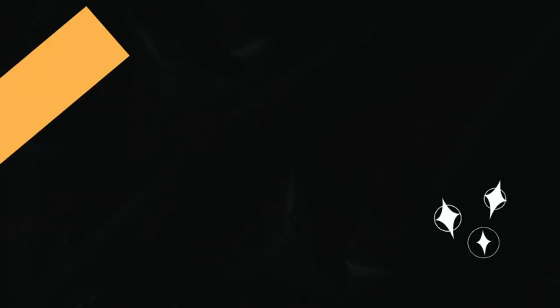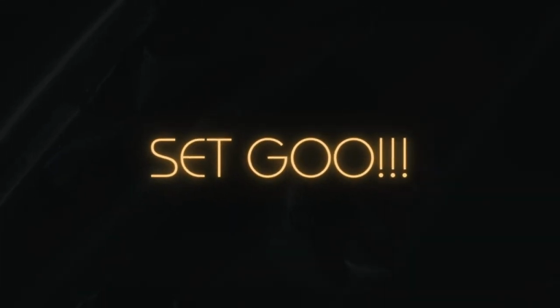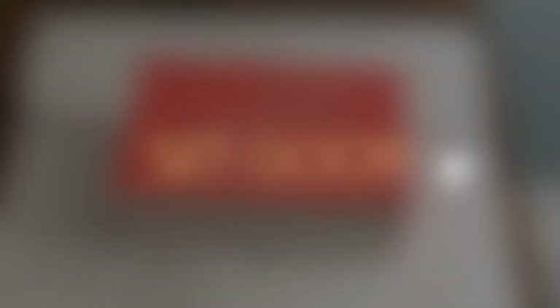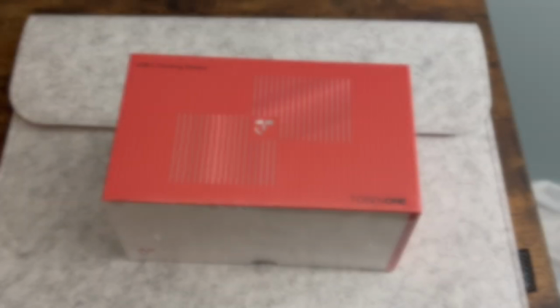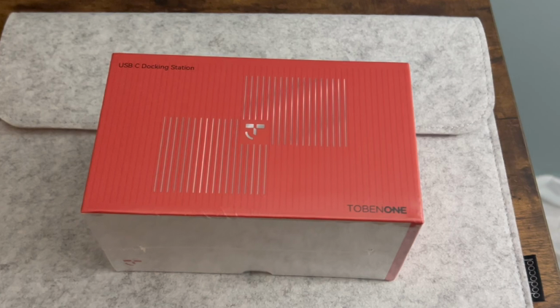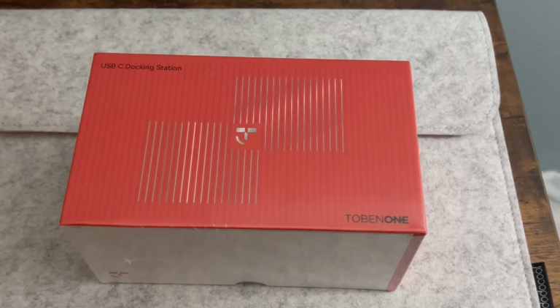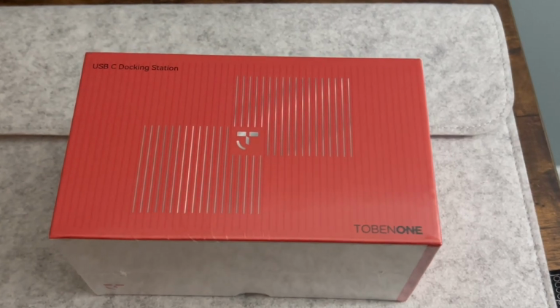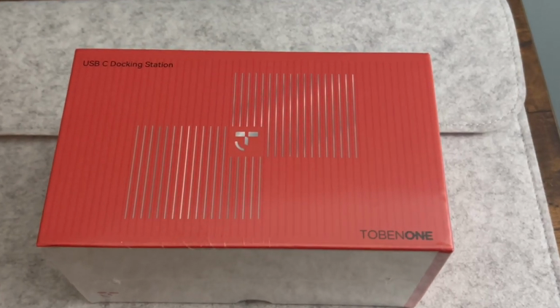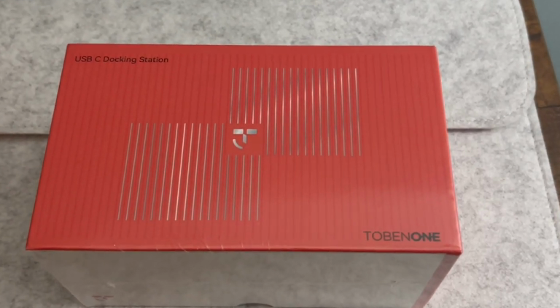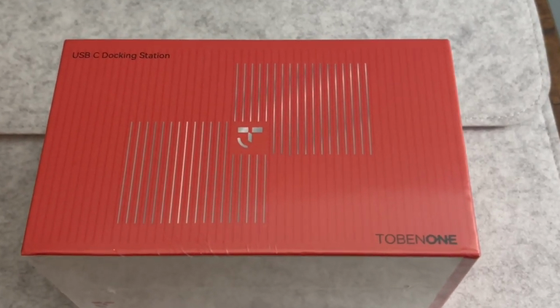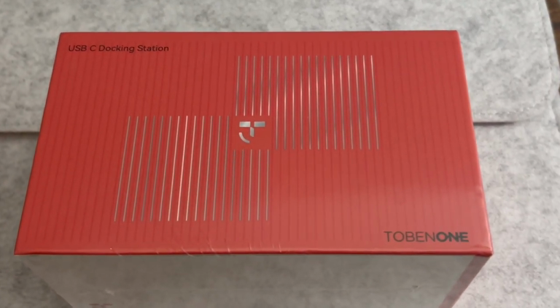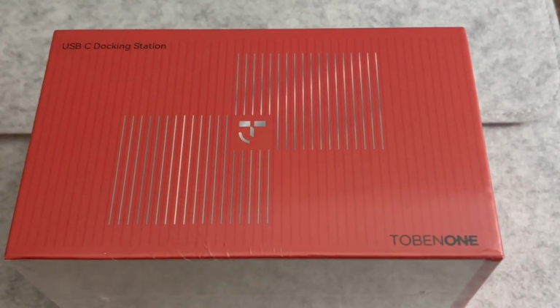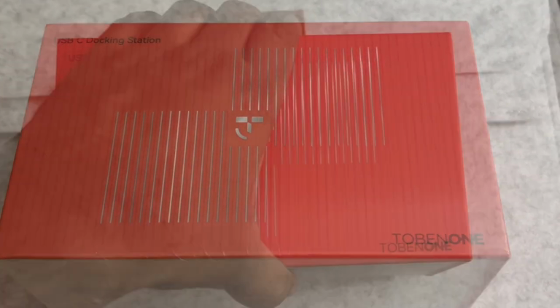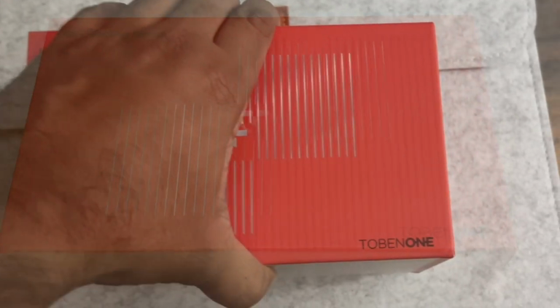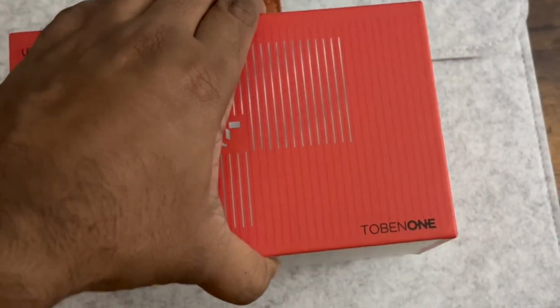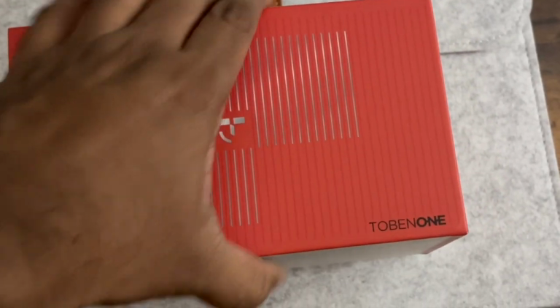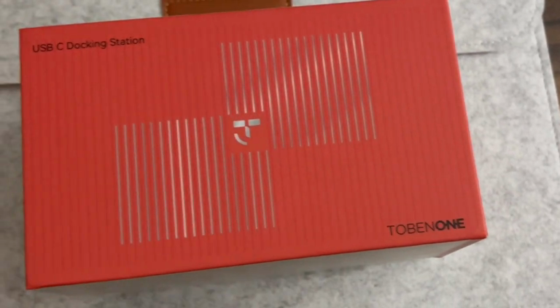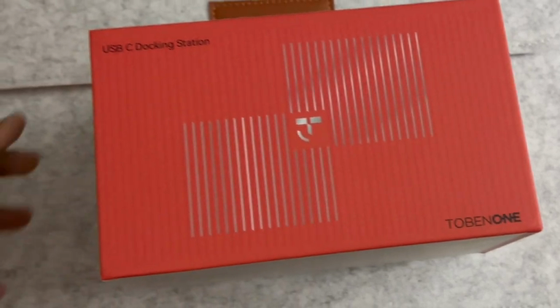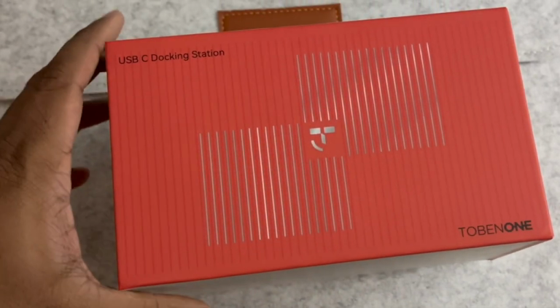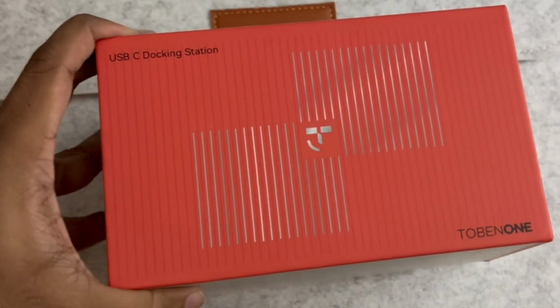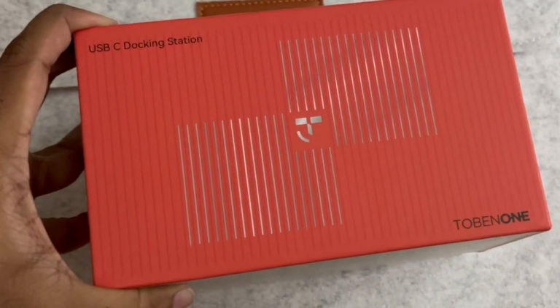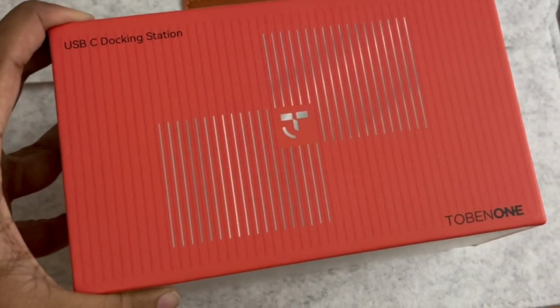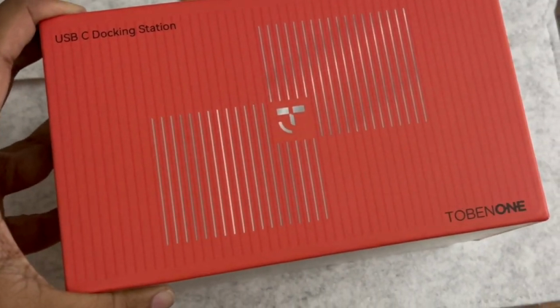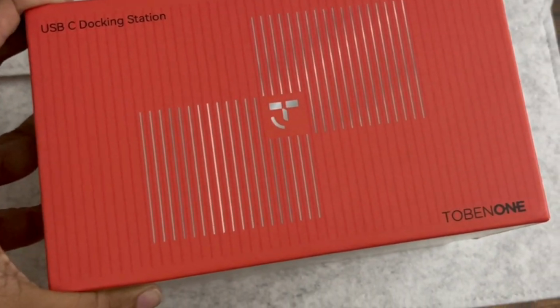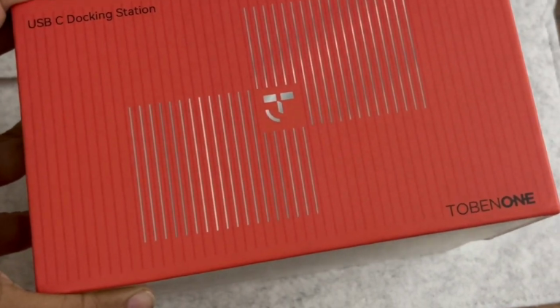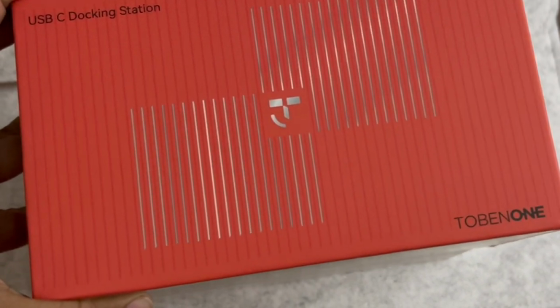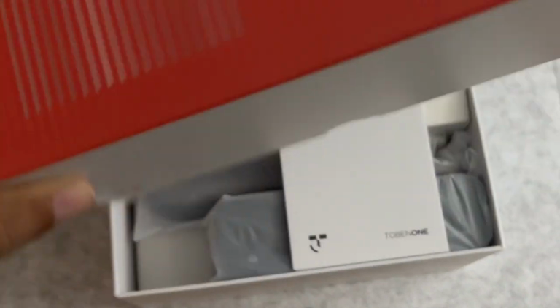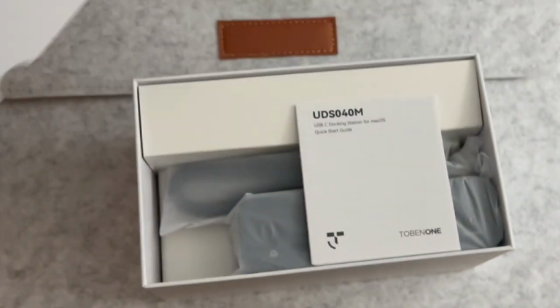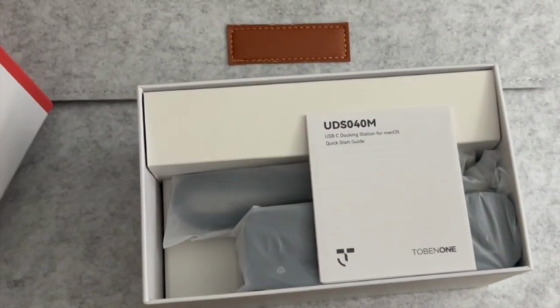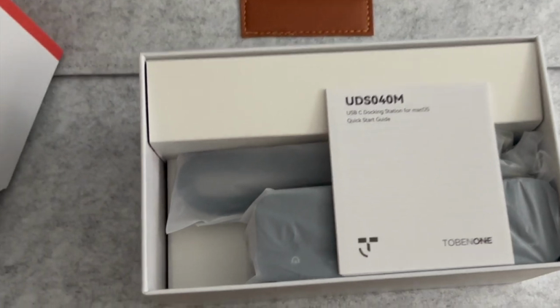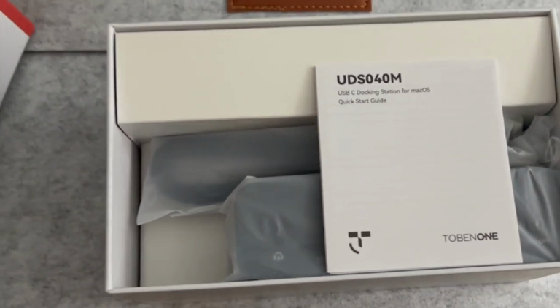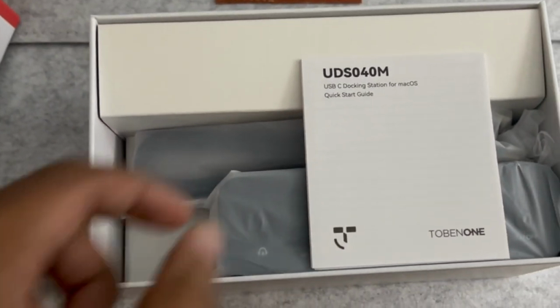Hi, welcome to the channel. Today we are unboxing a USB-C docking station for MacBook from Tobinon. We have reviewed the earlier version before and this is the newer version.